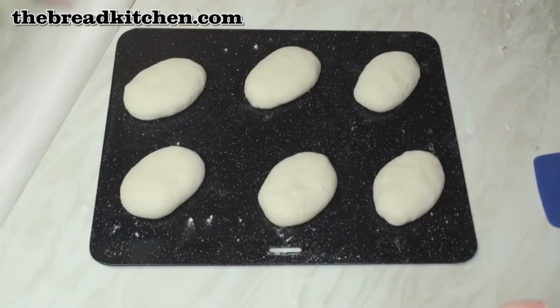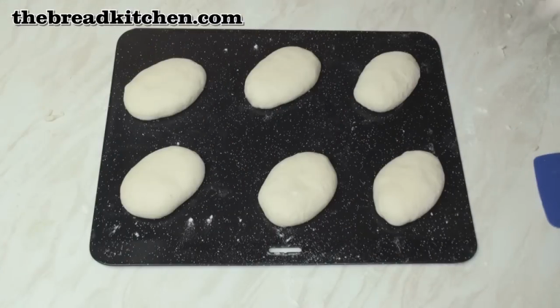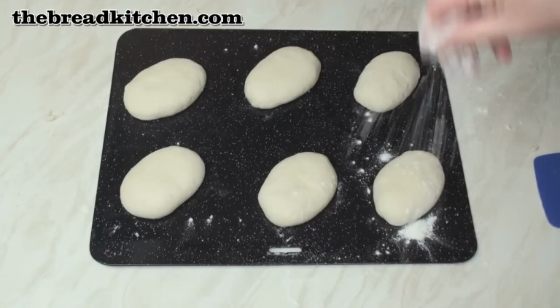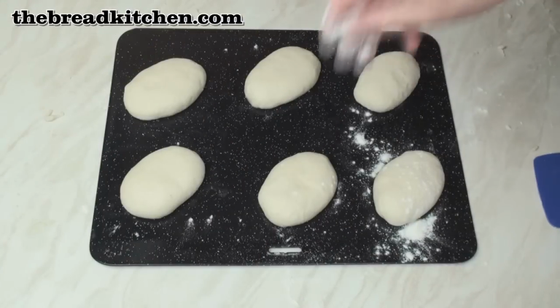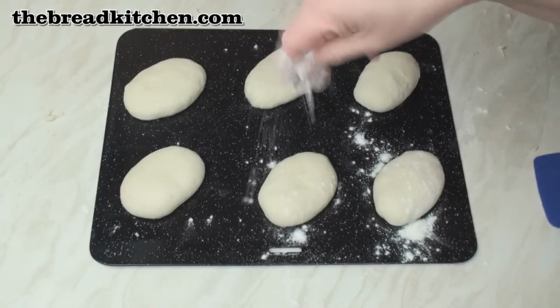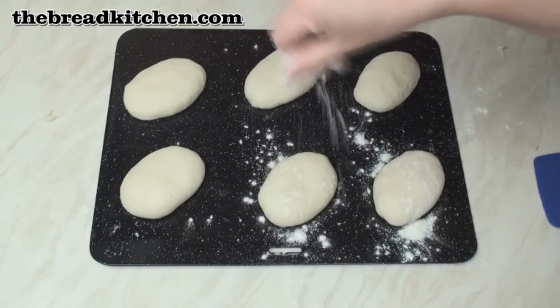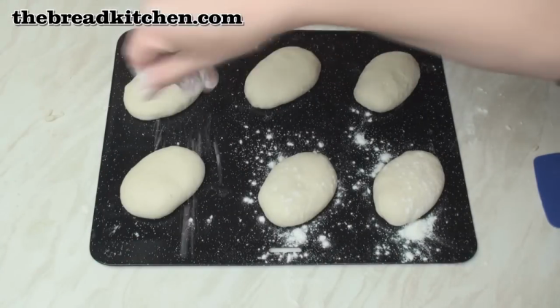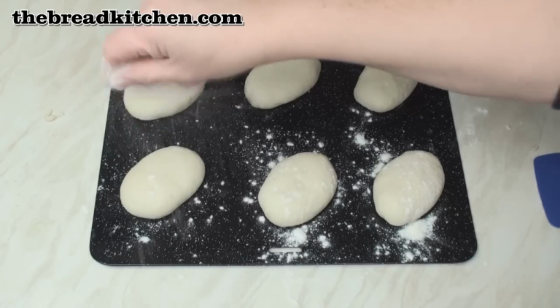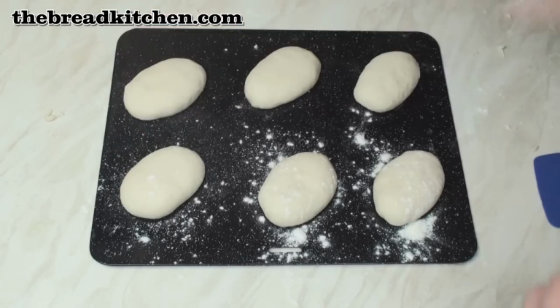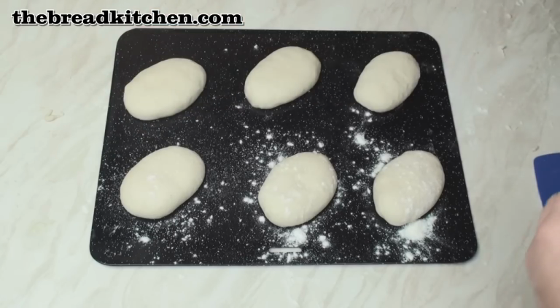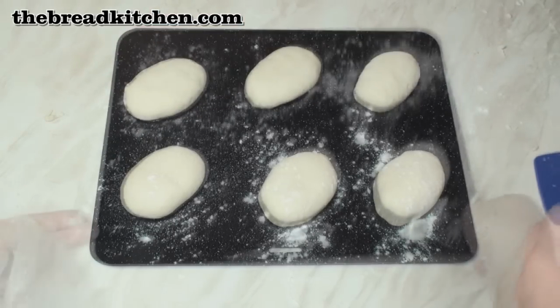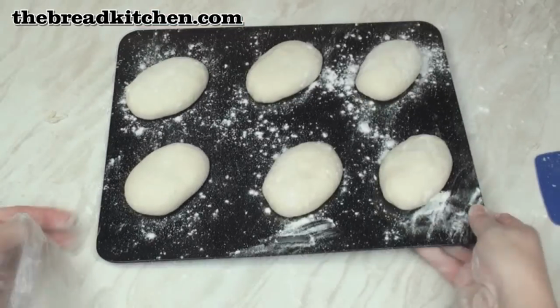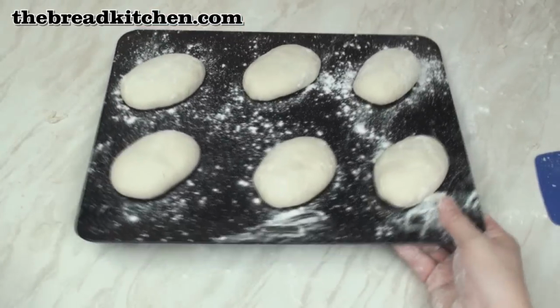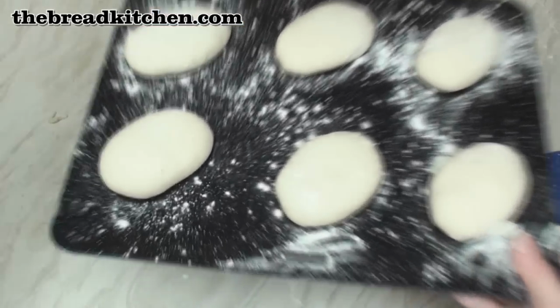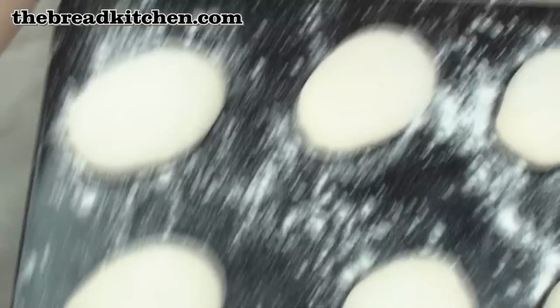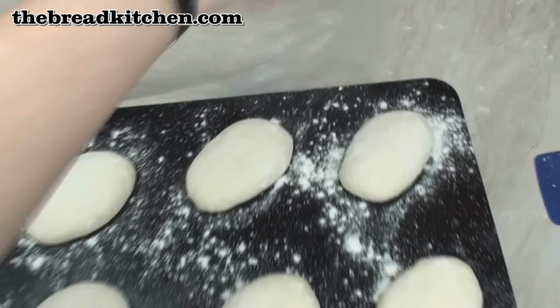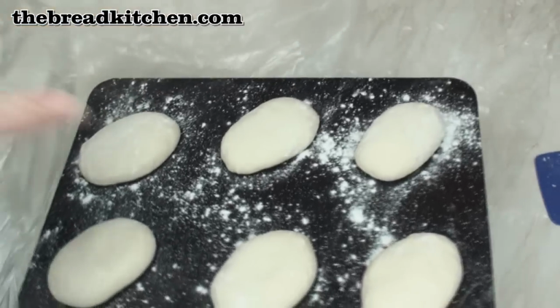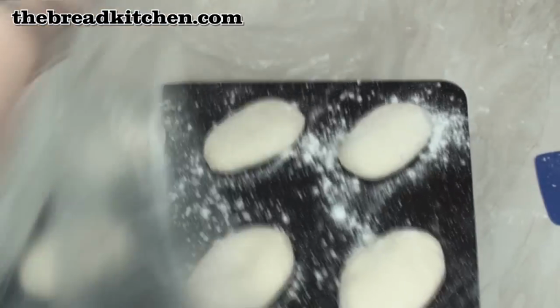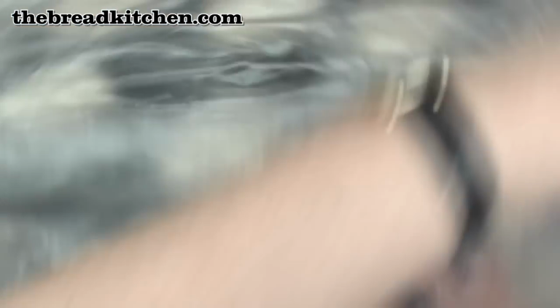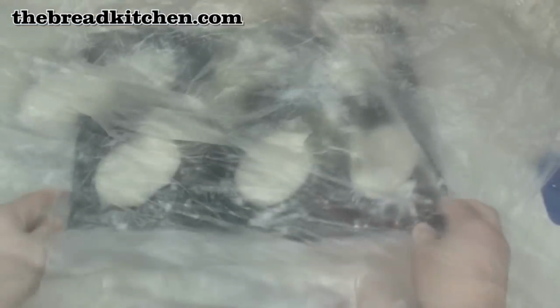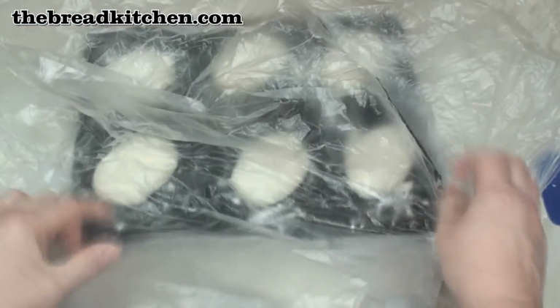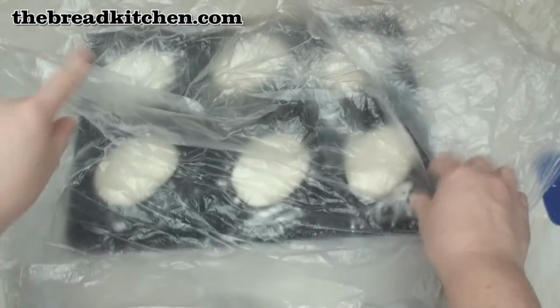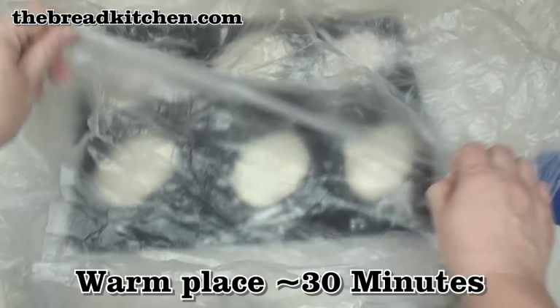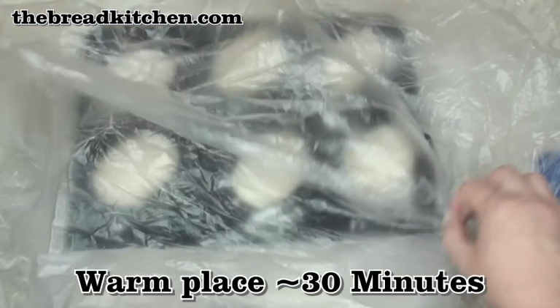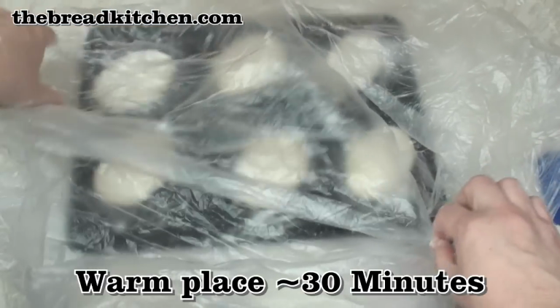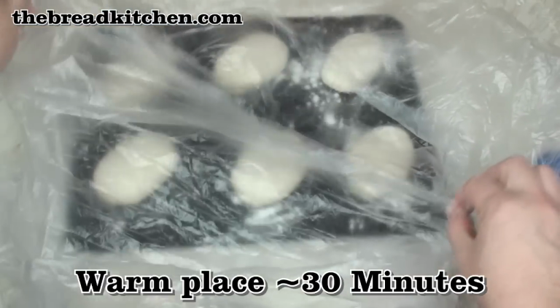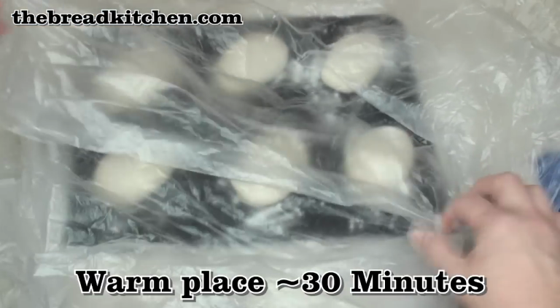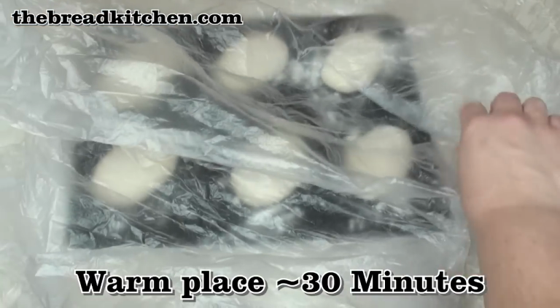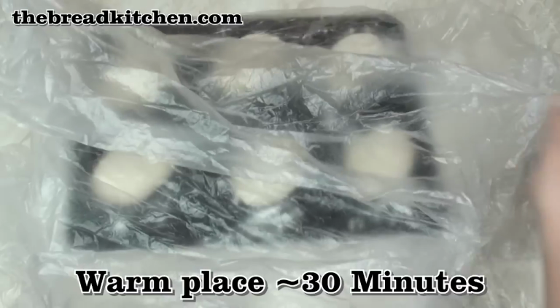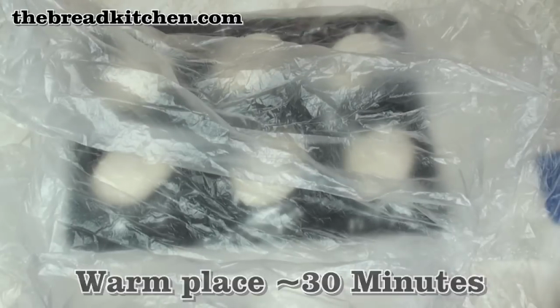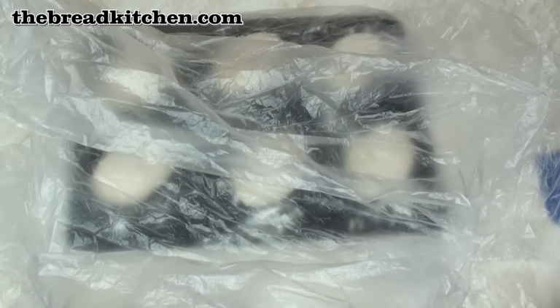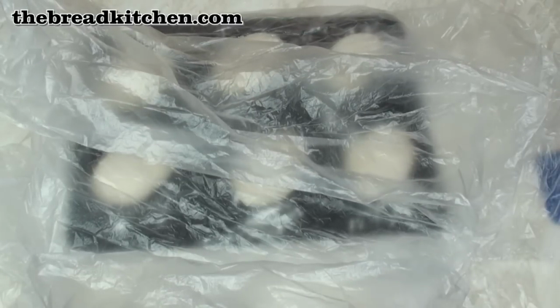When you've got your ovals on a baking tray just dust them lightly with flour, then pop in a large plastic bag and leave in a warm place for about half an hour, or until they've about doubled in size.